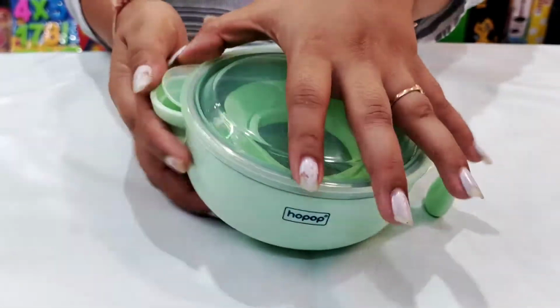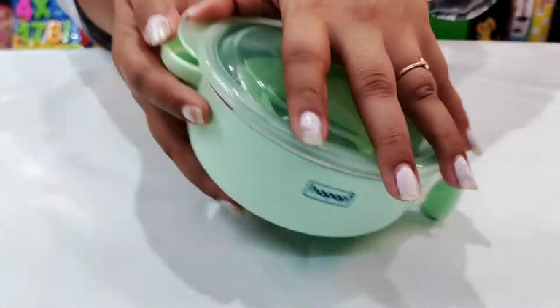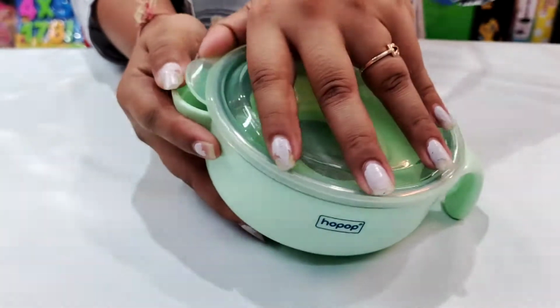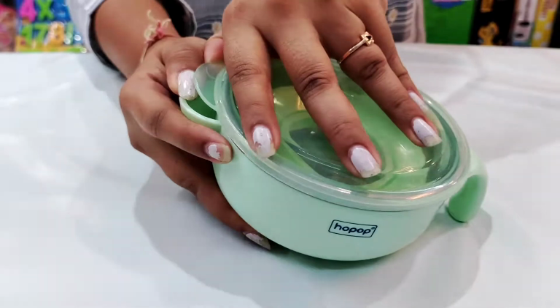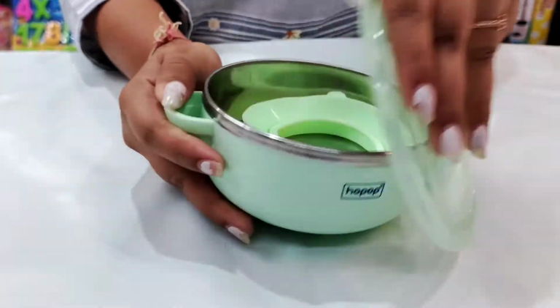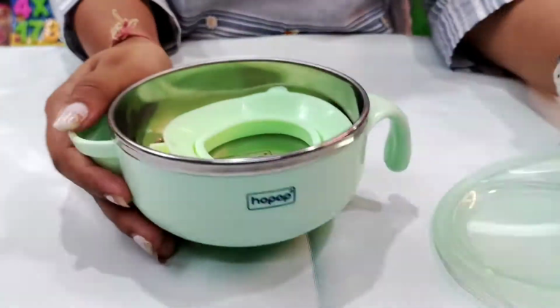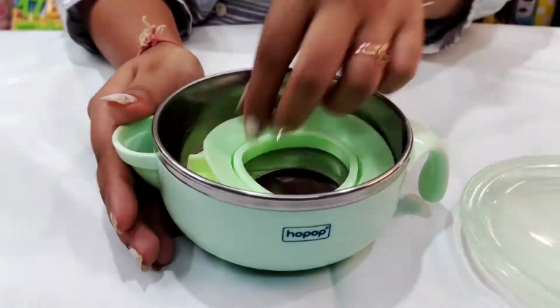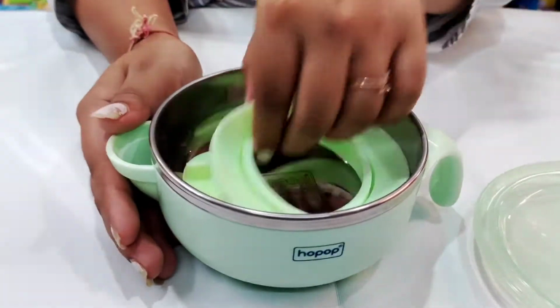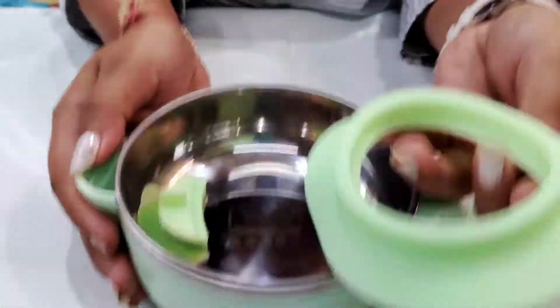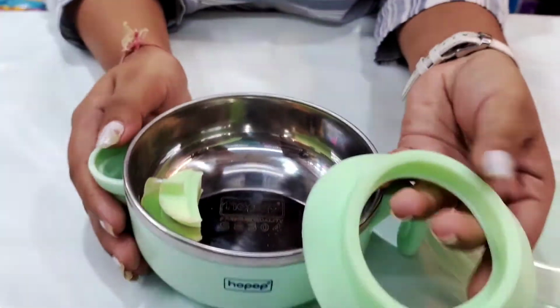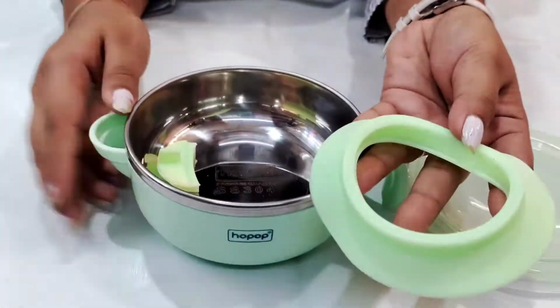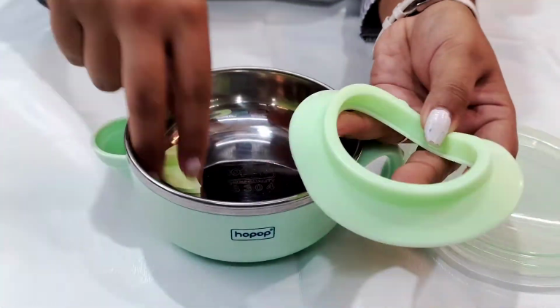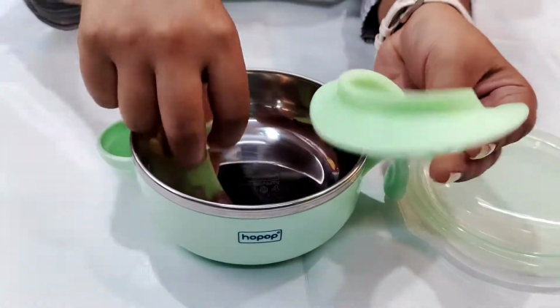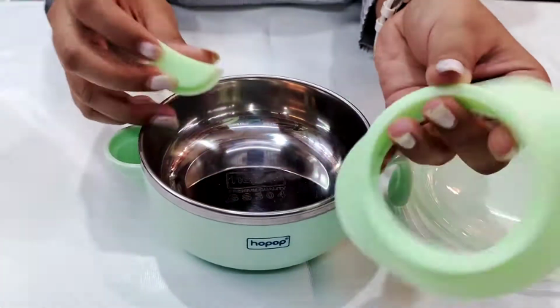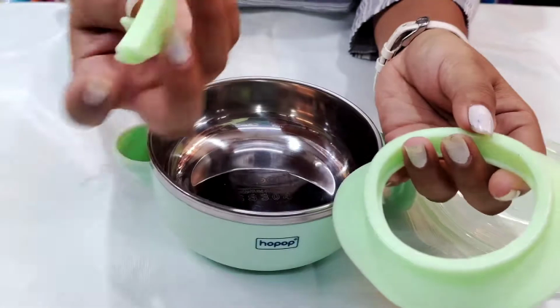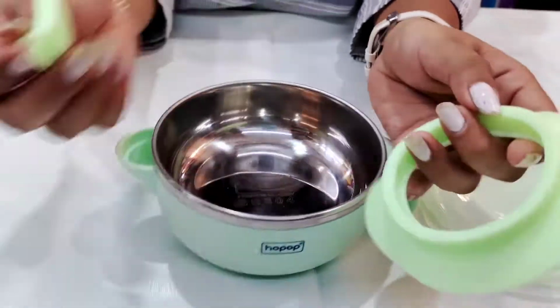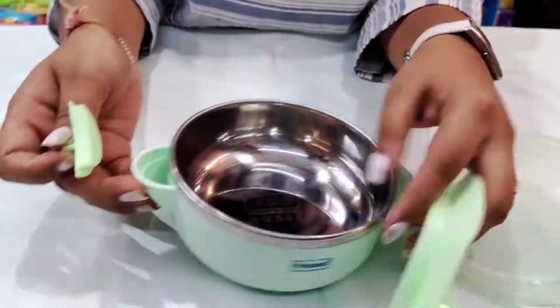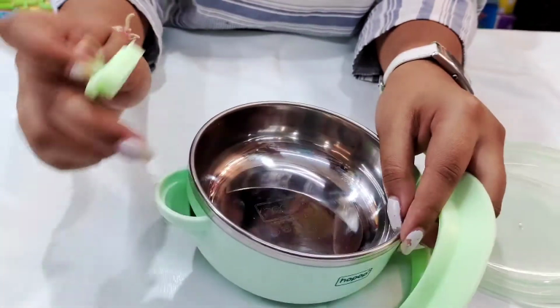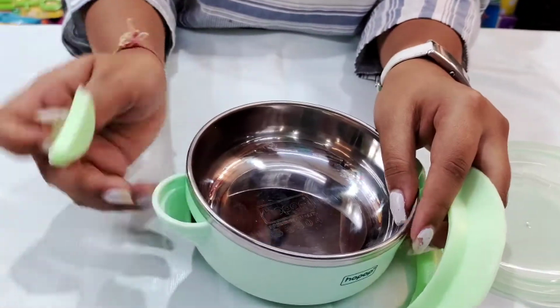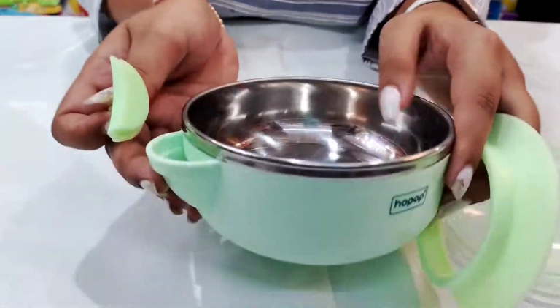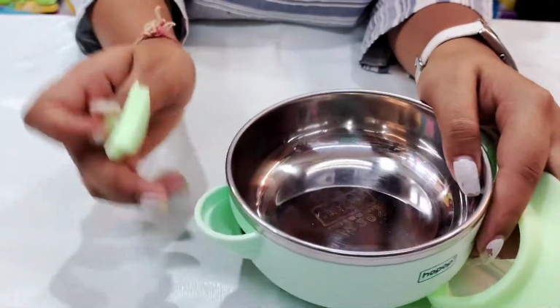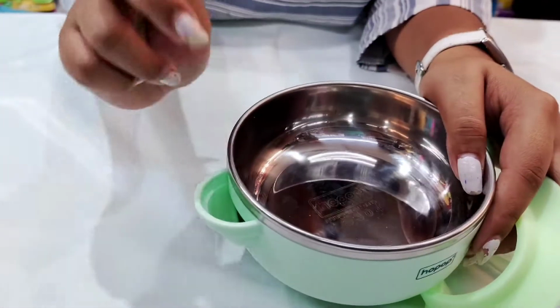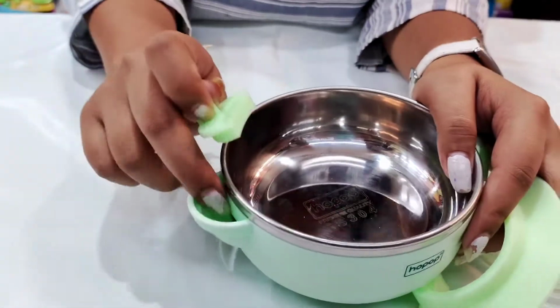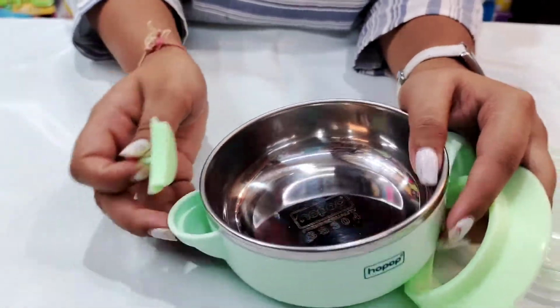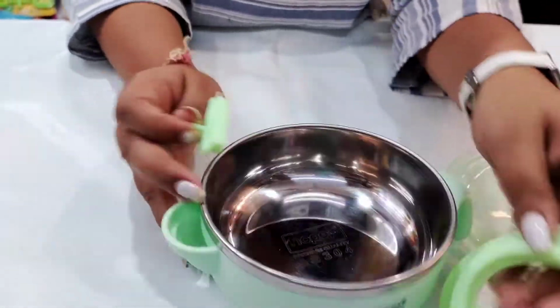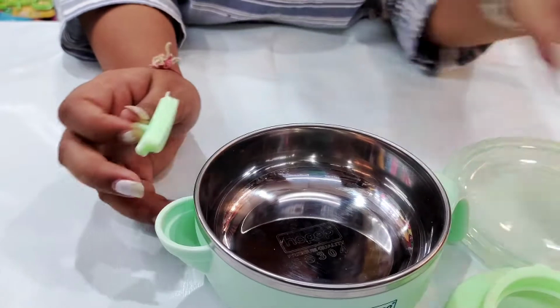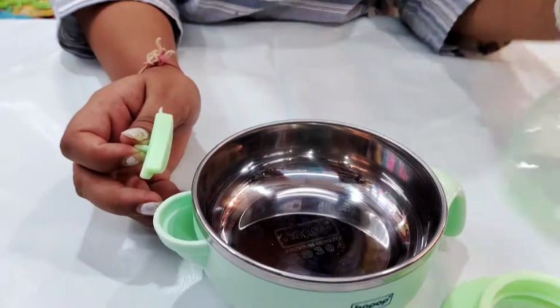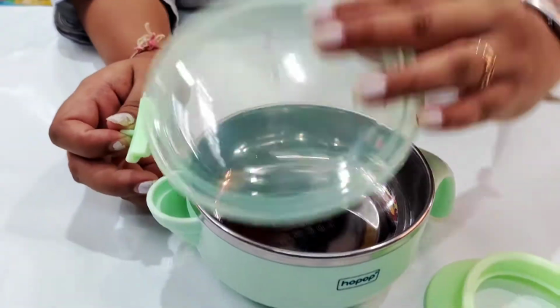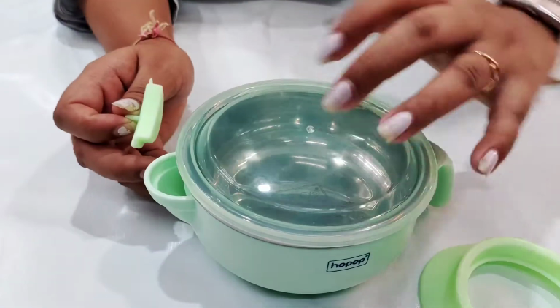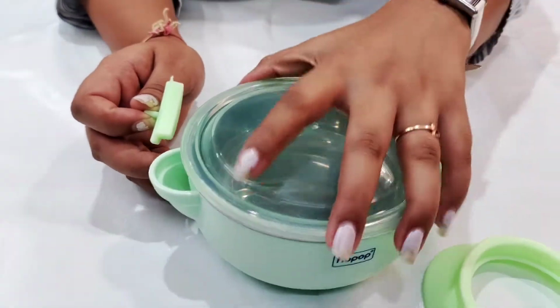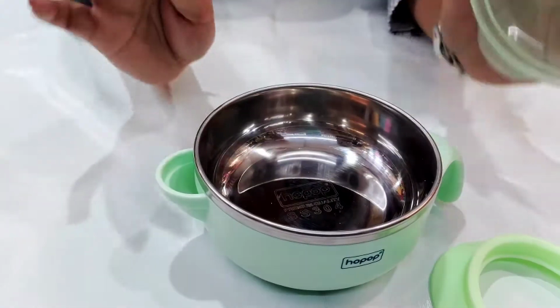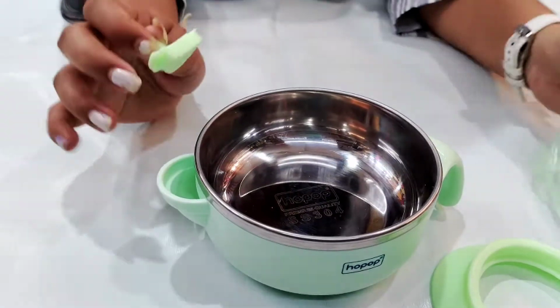When we open it here, we get a cat in soft rubber silicone. We will put it in warm water and we can cover it for a long time.